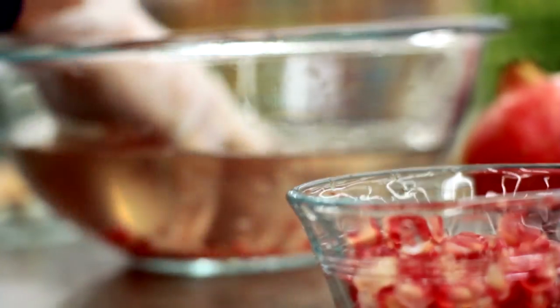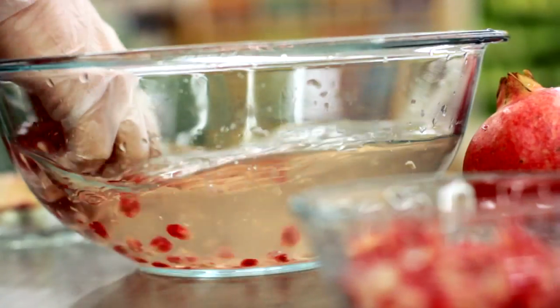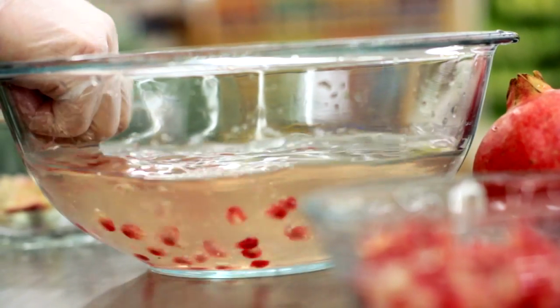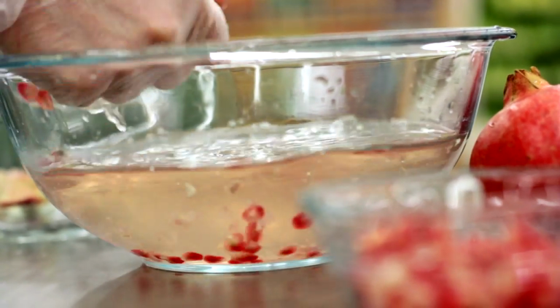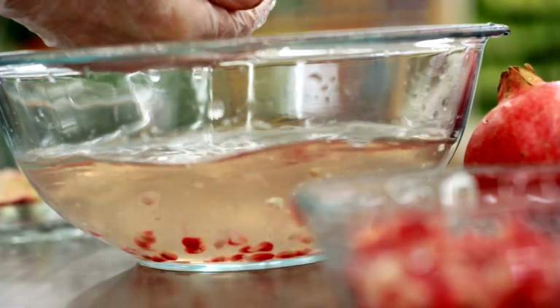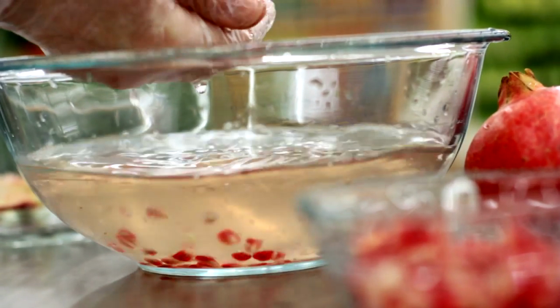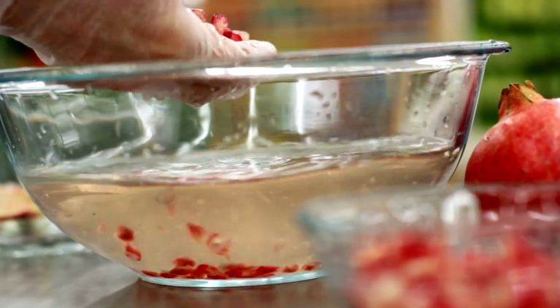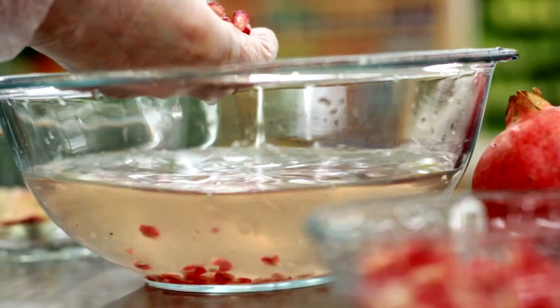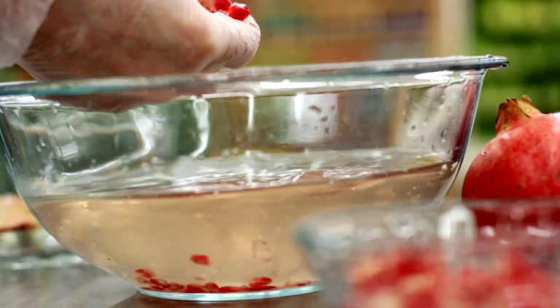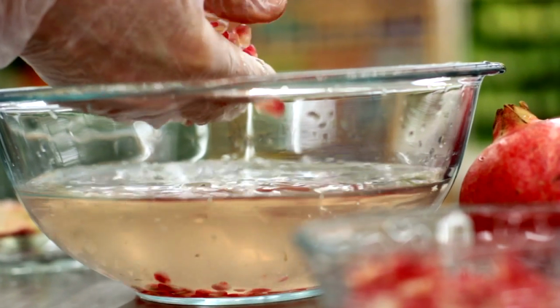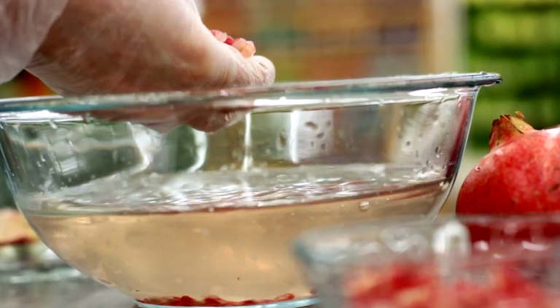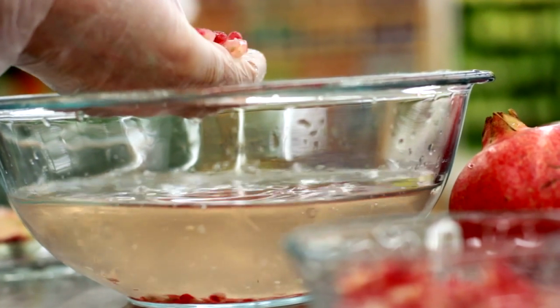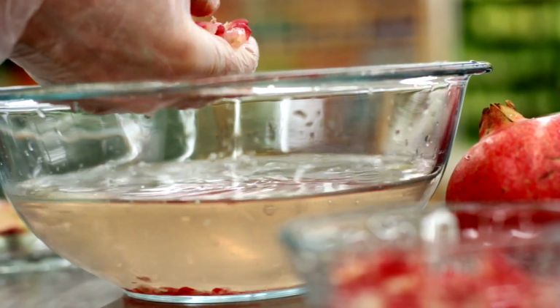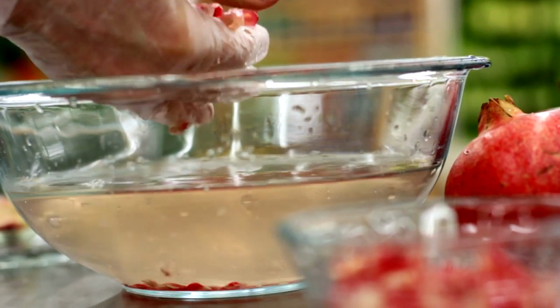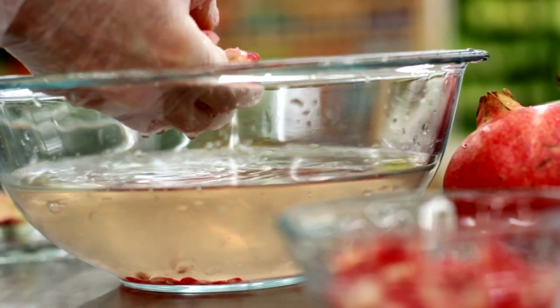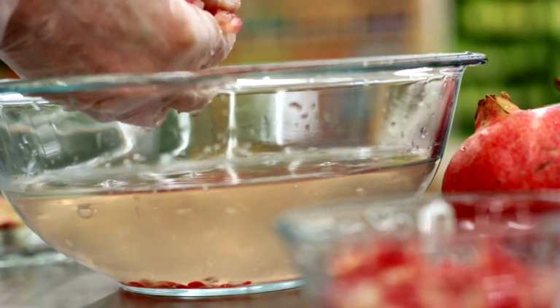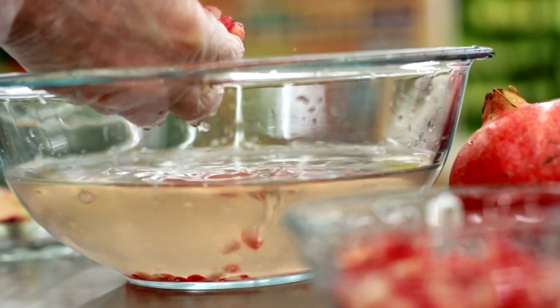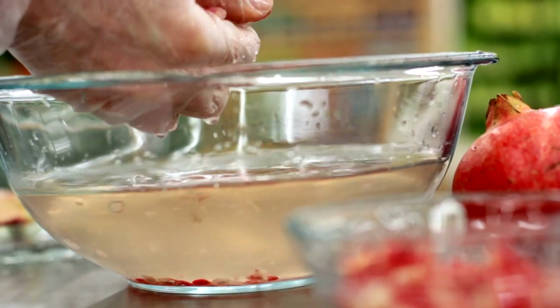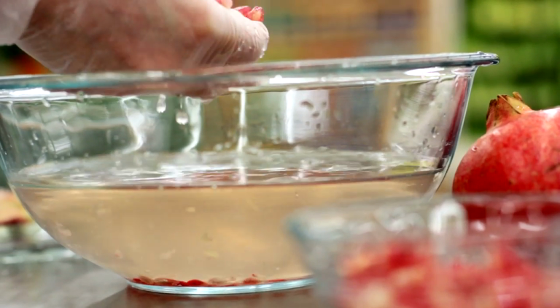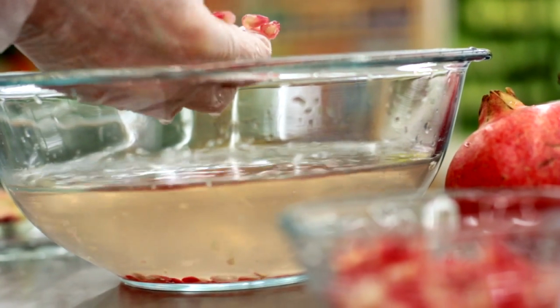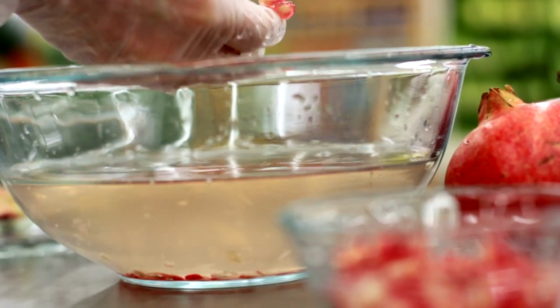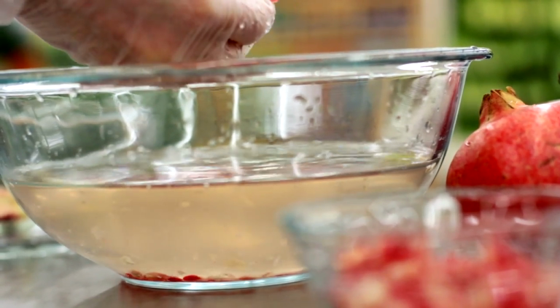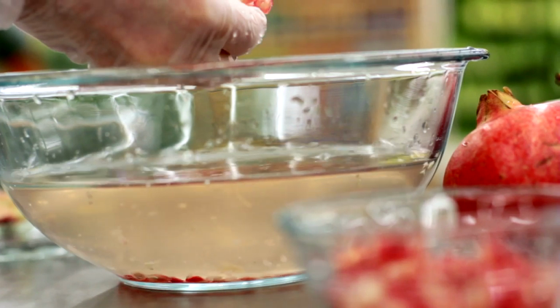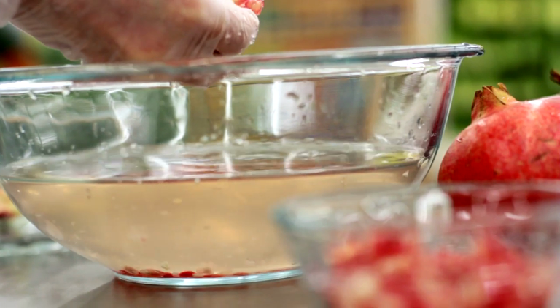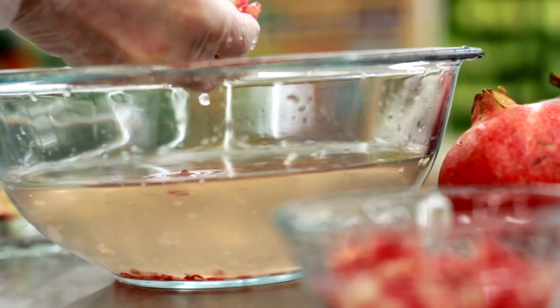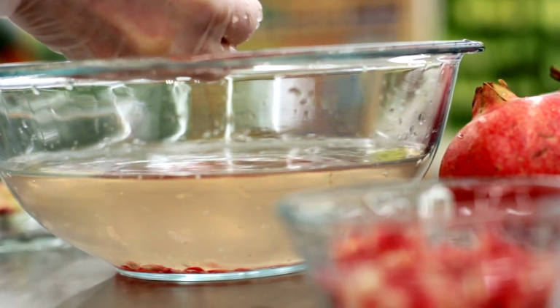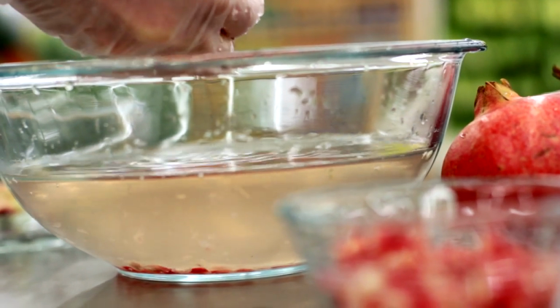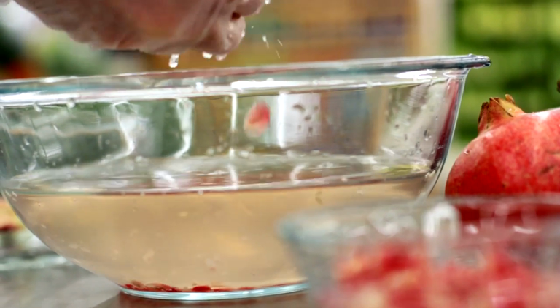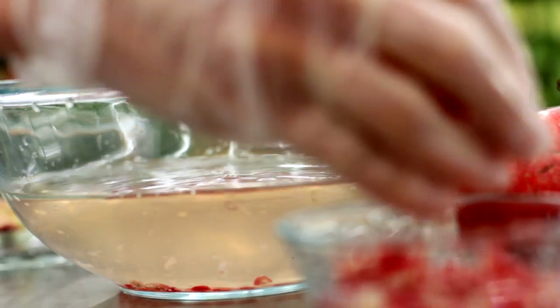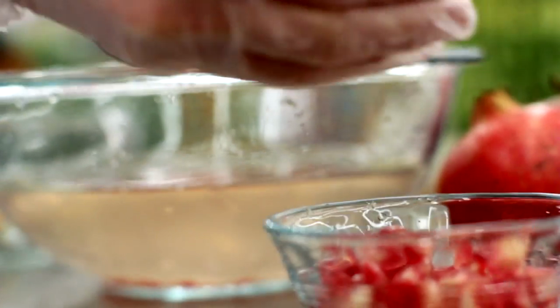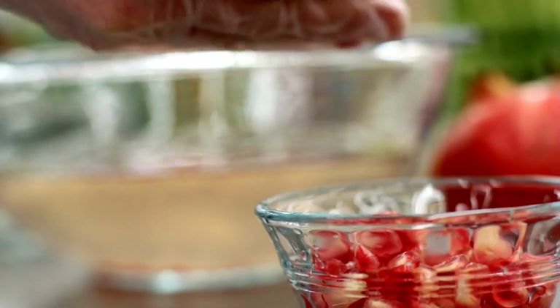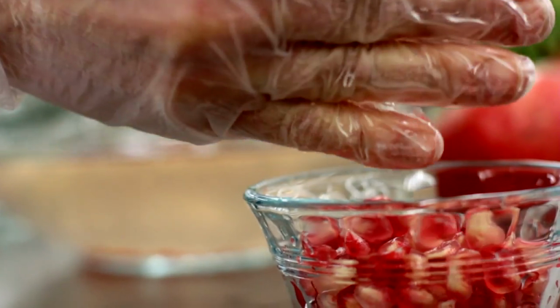After the seeds have soaked in the water for a while, you can remove them and begin to eat them just as they are — sweet and delicious — or use them in your favorite recipe. Pomegranate seeds go great in salads.